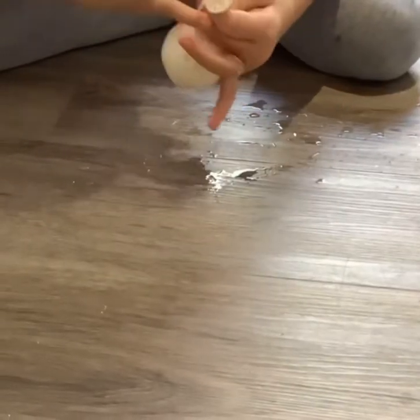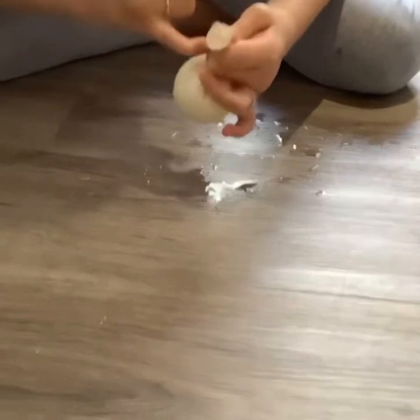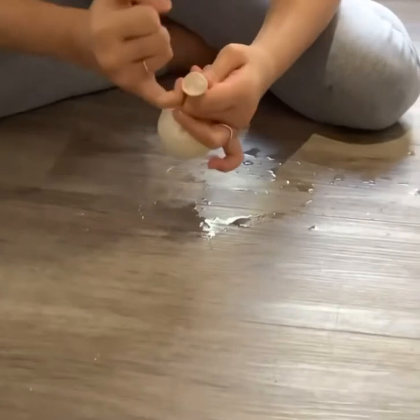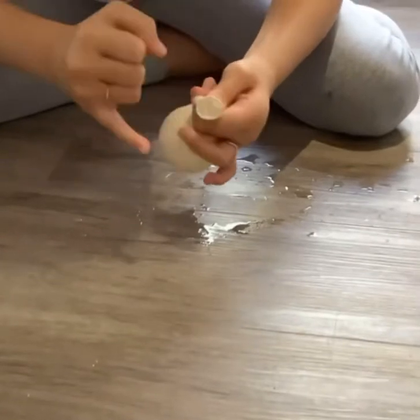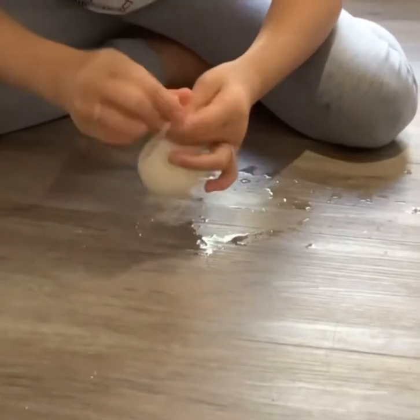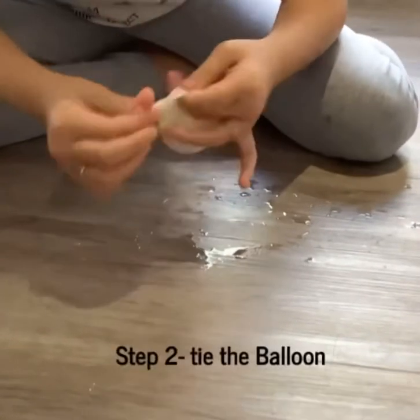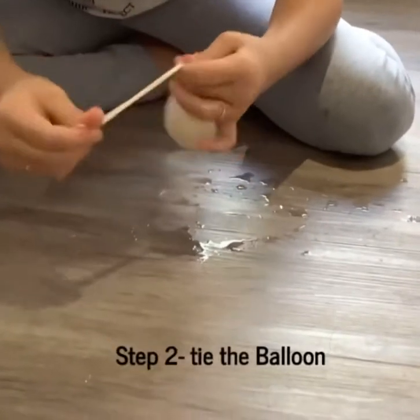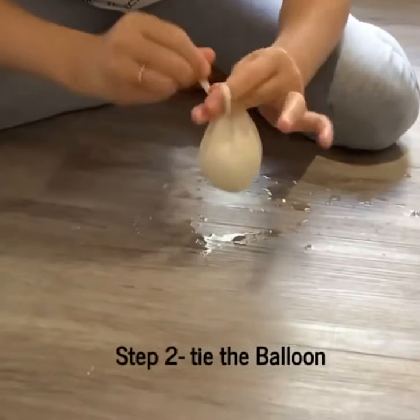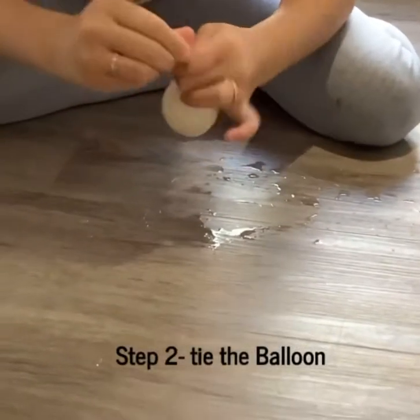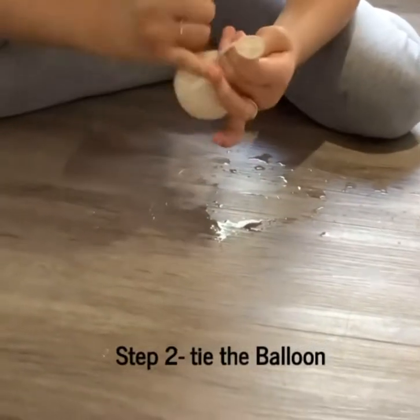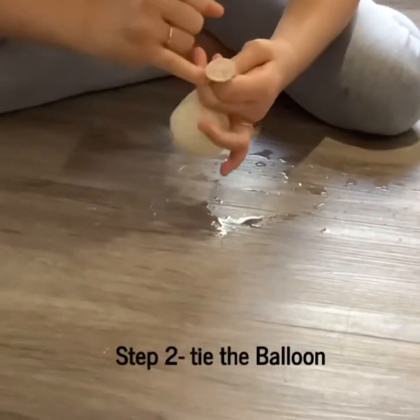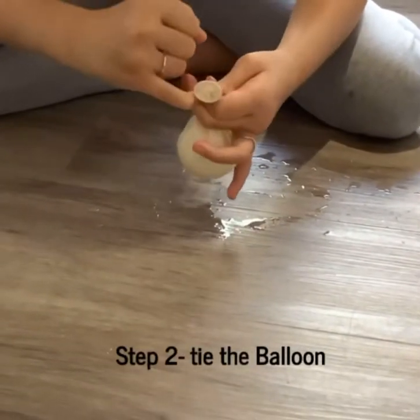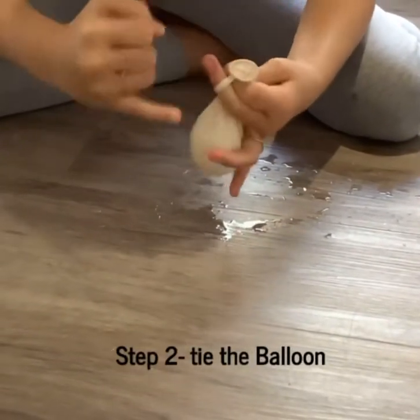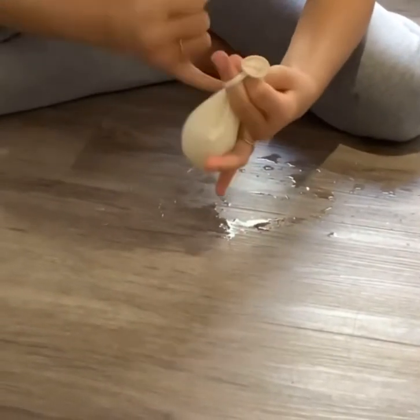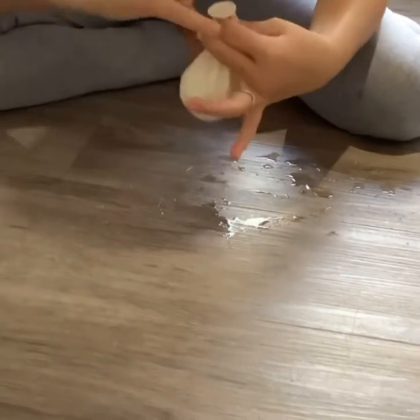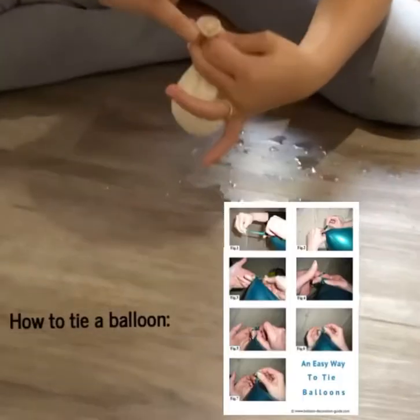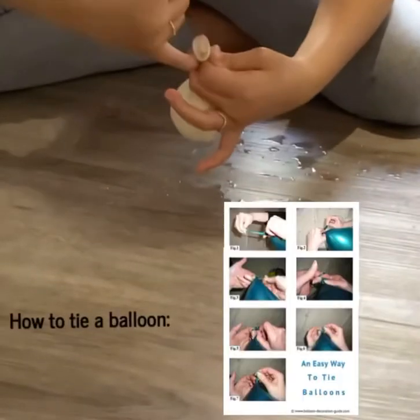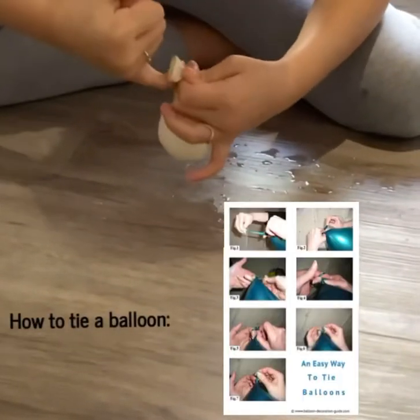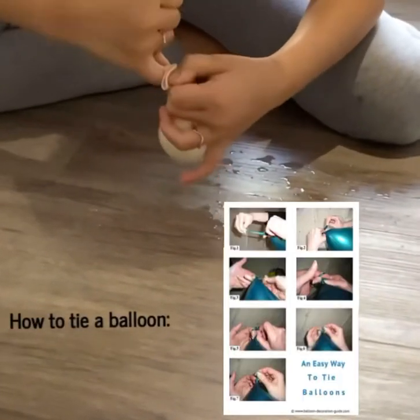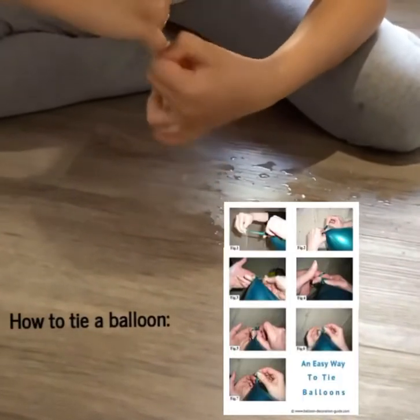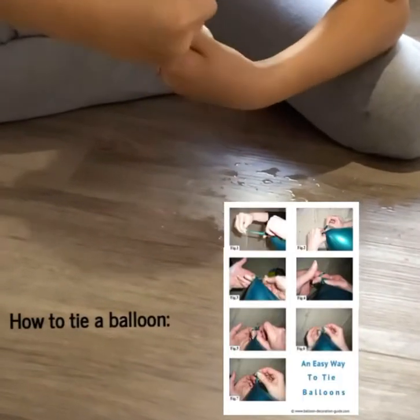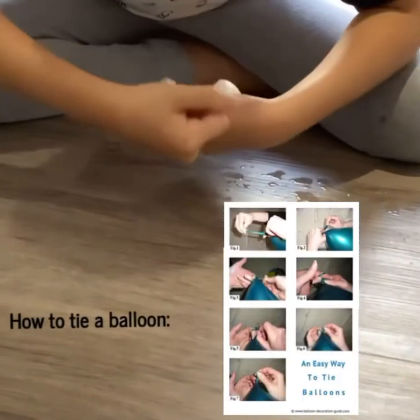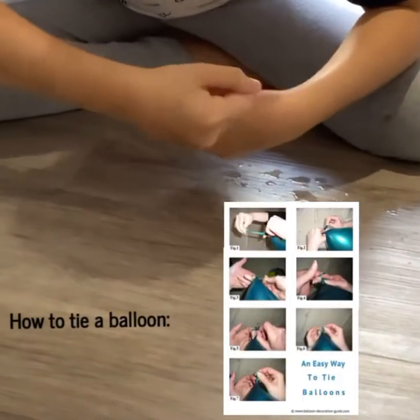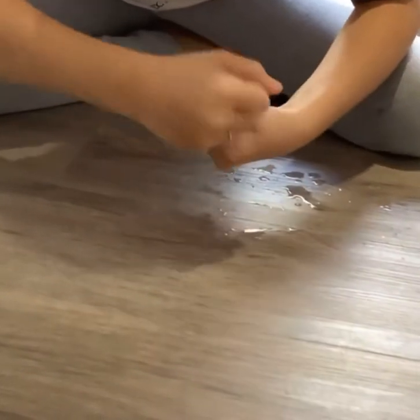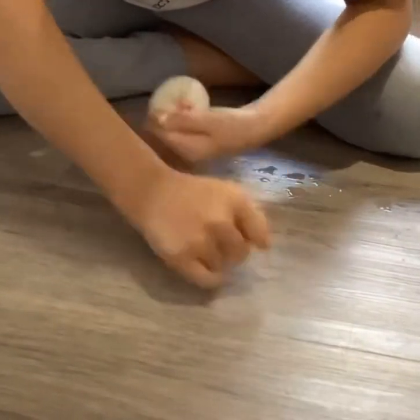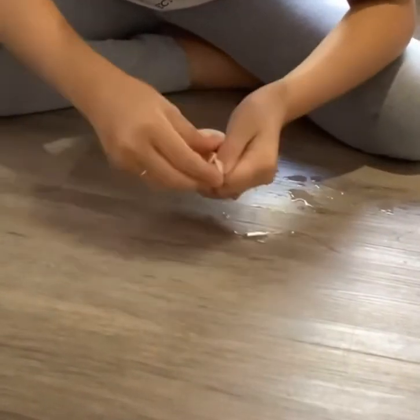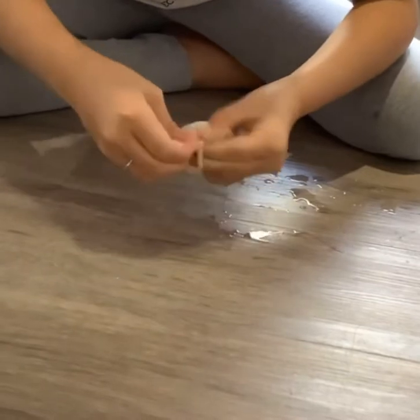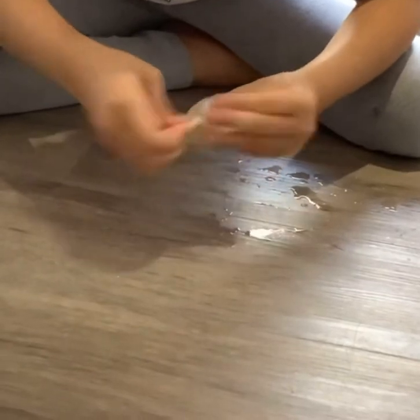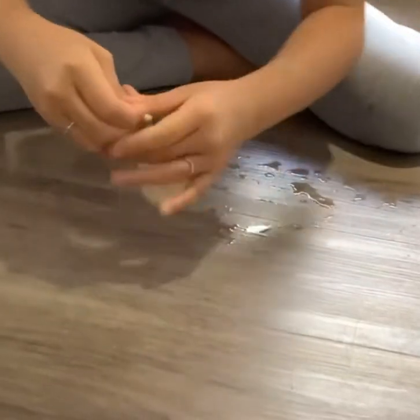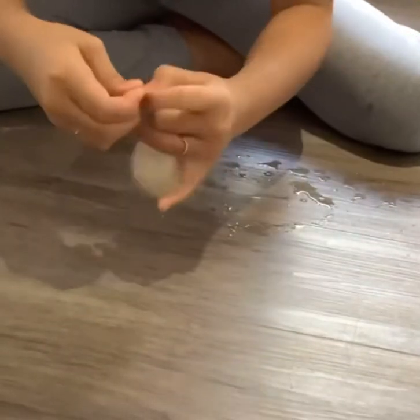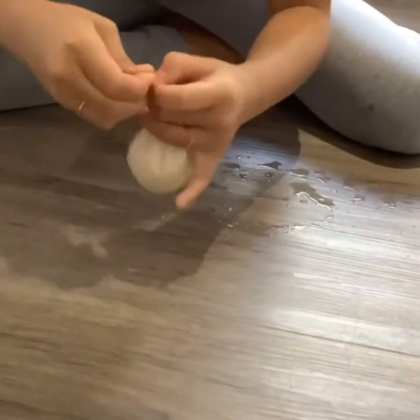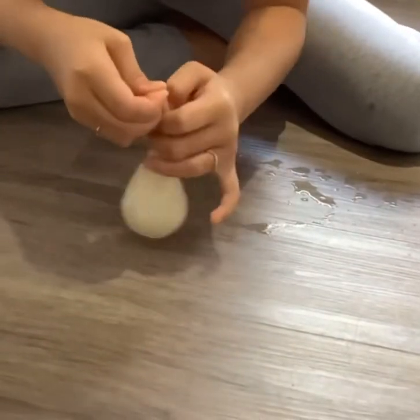Now you're just gonna want to tie your balloon. An easy way to do it — do this, and then just do this, and then if you can fit your baby finger in there, just like that and like that.